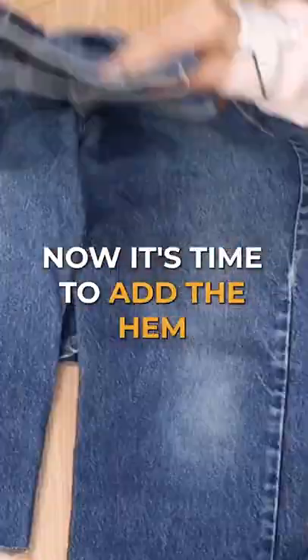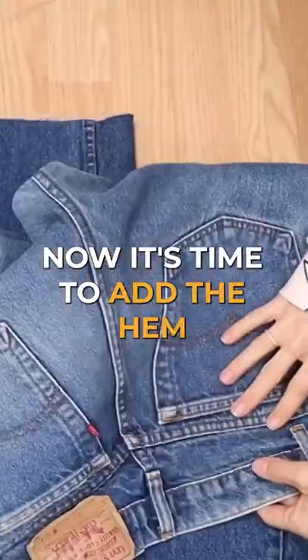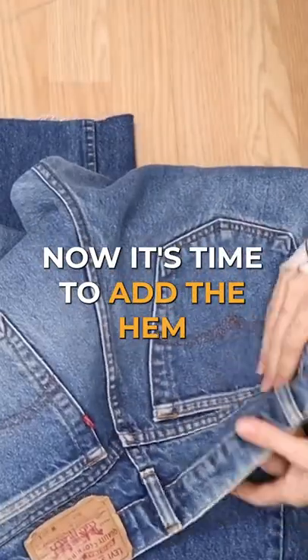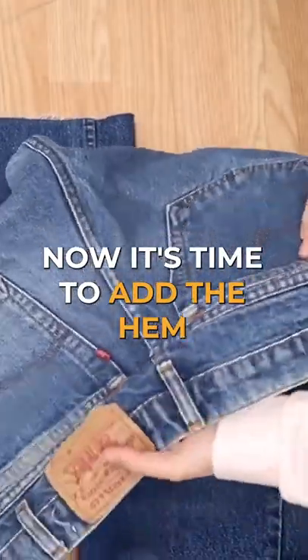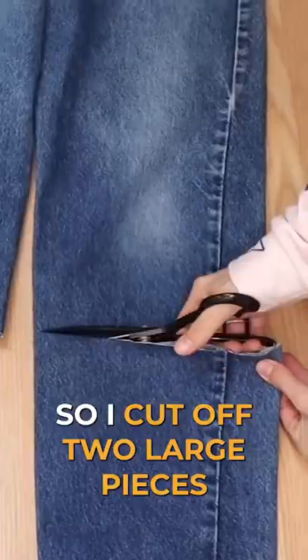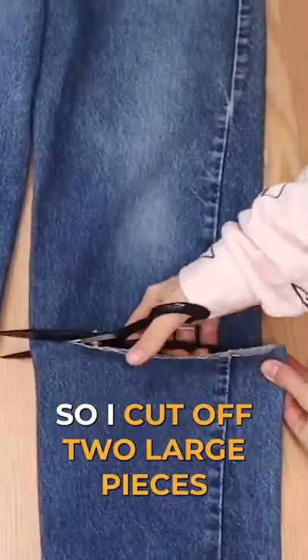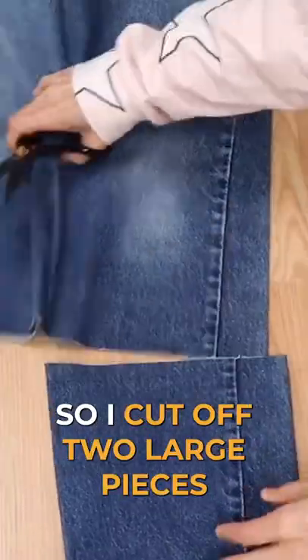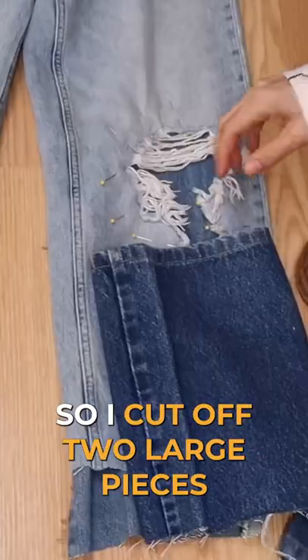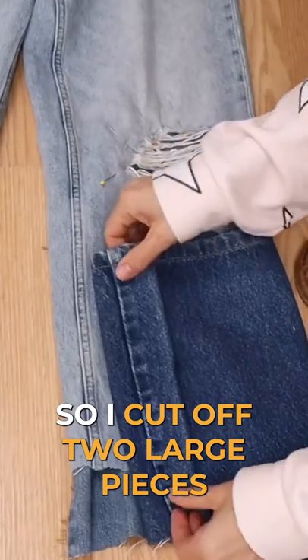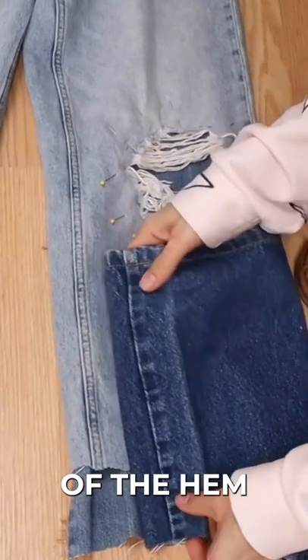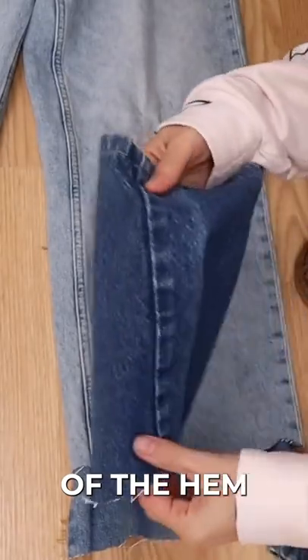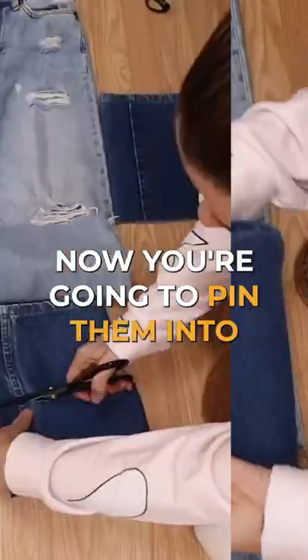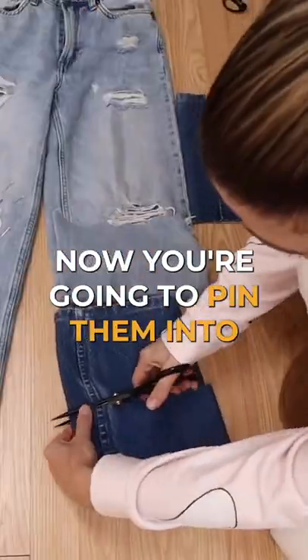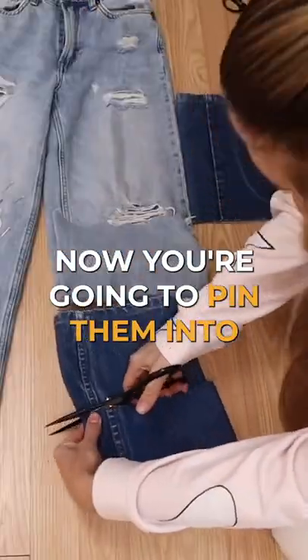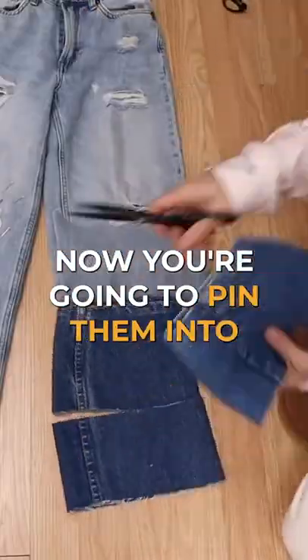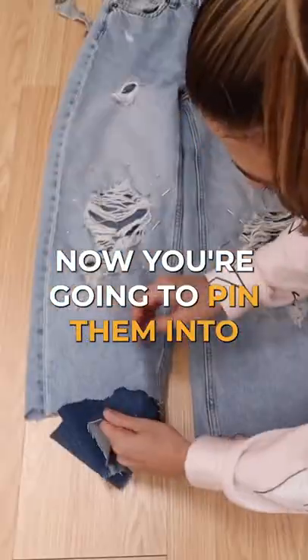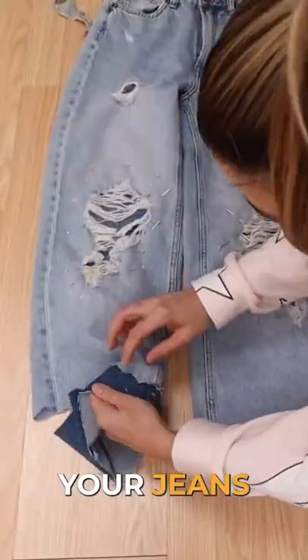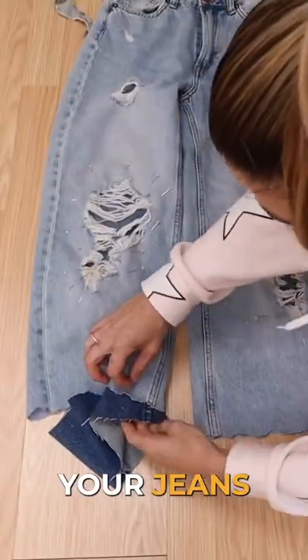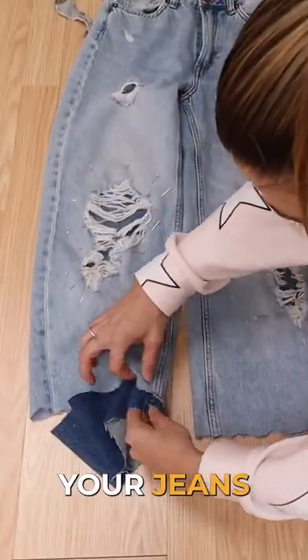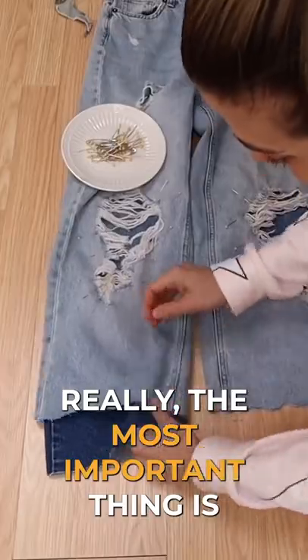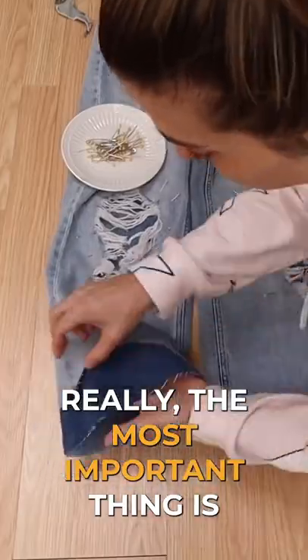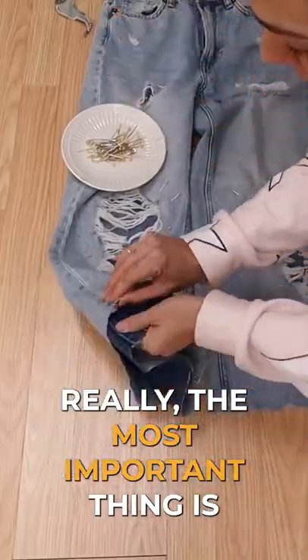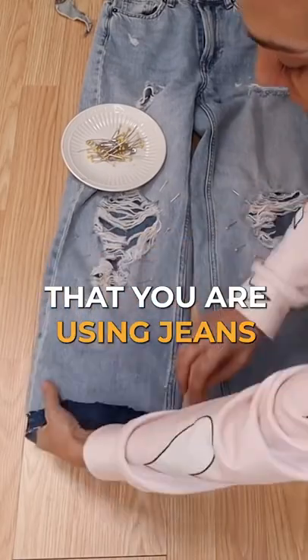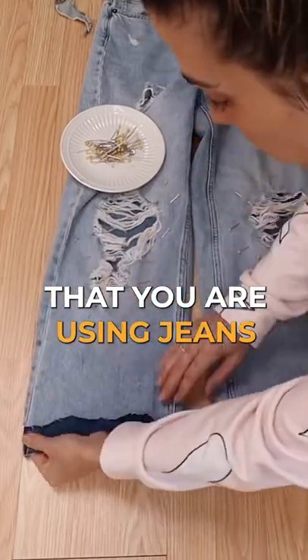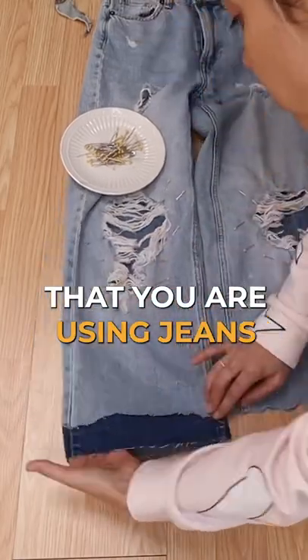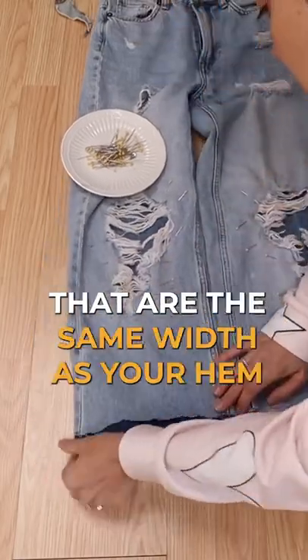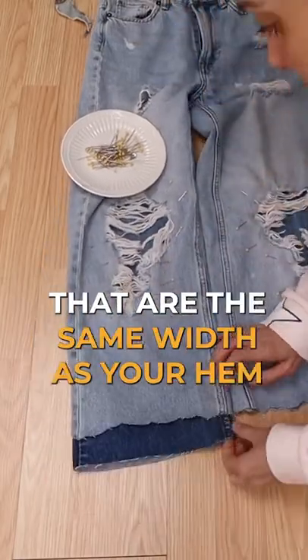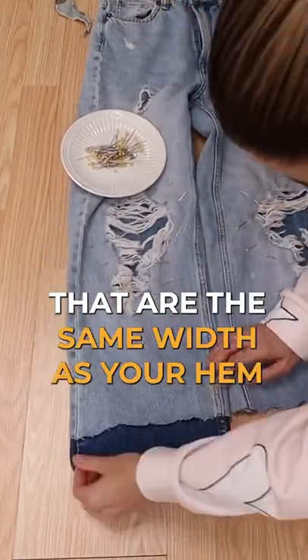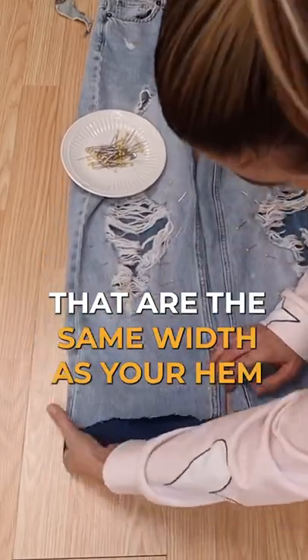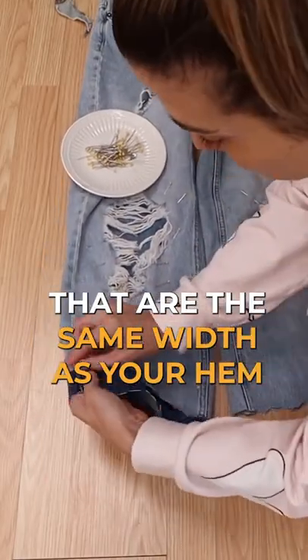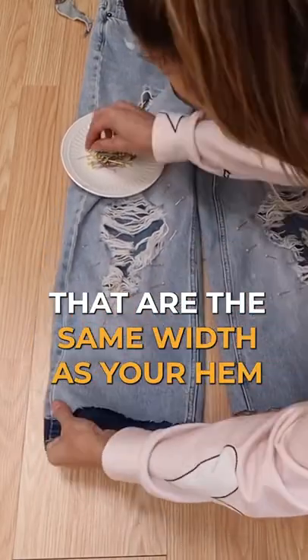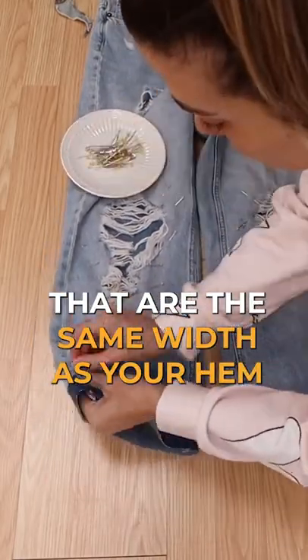Now it's time to add the hem. I cut off two large pieces of the hem and now you're going to pin them into your jeans. Really the most important thing is that you are using jeans that are the same width as your hem.